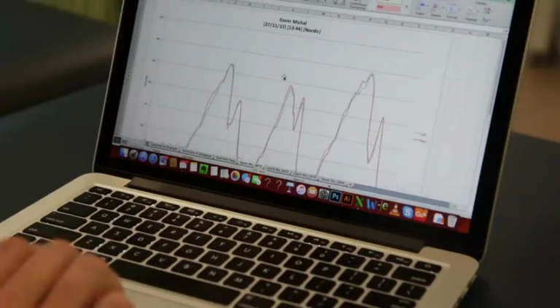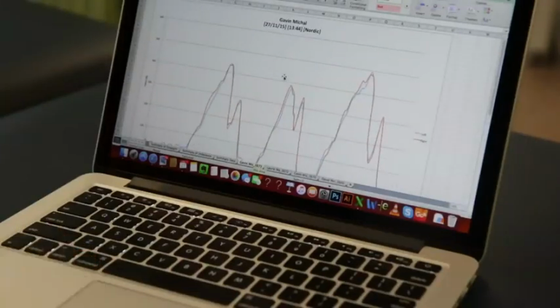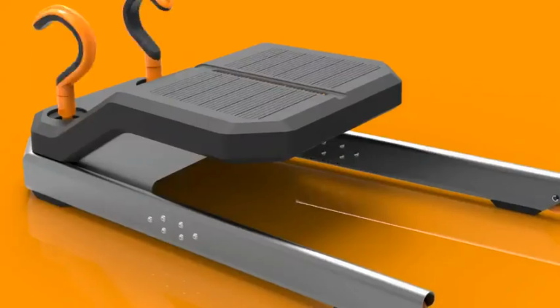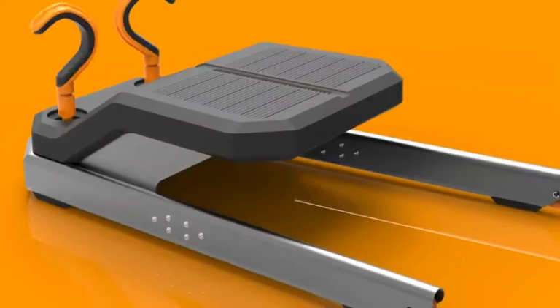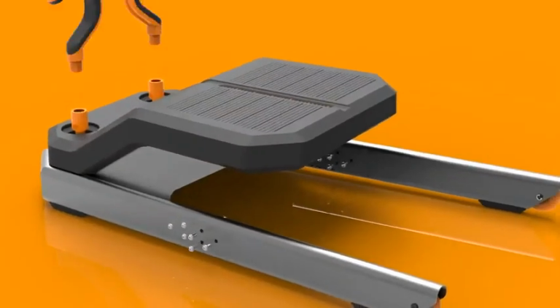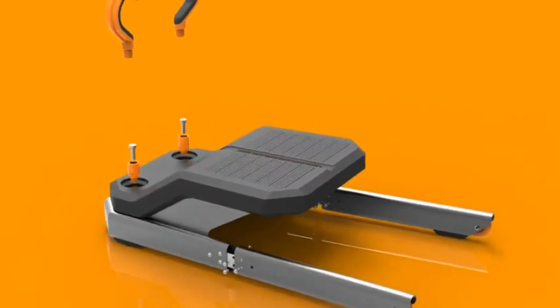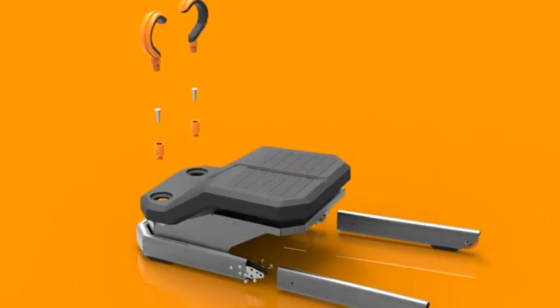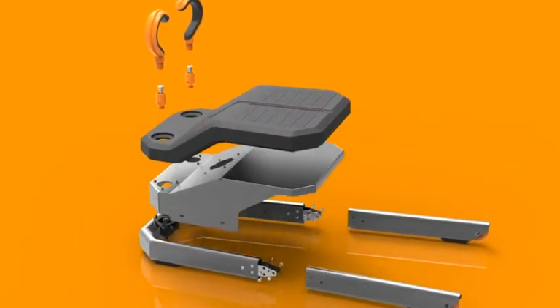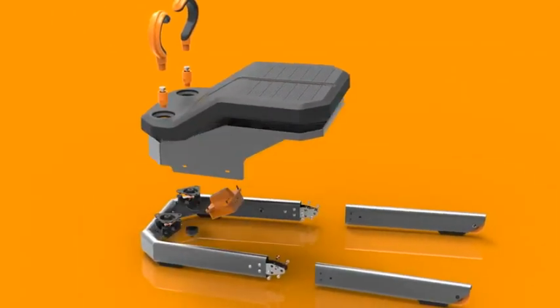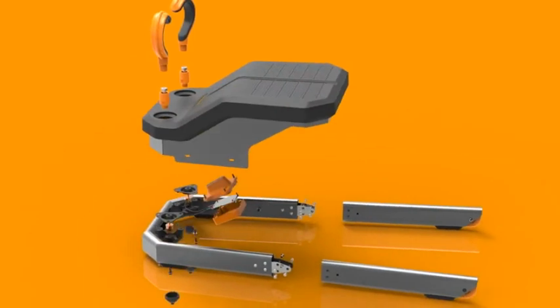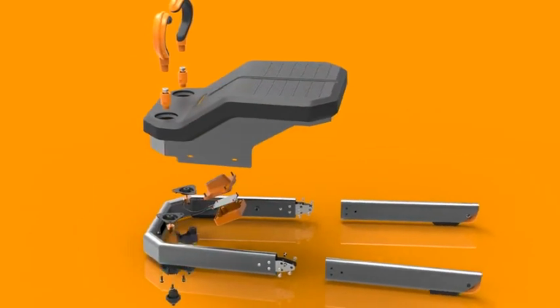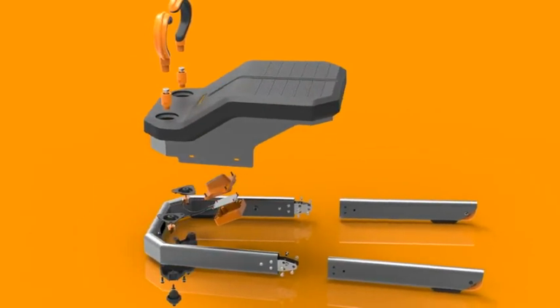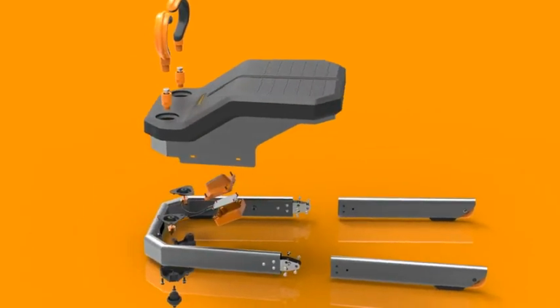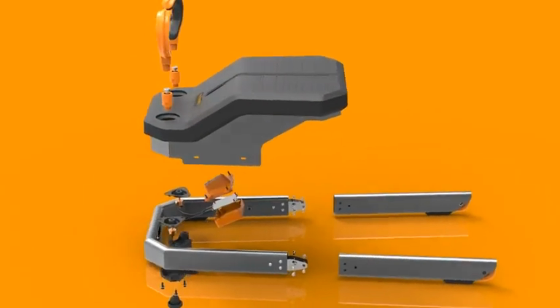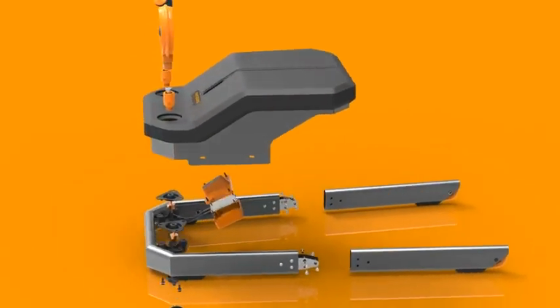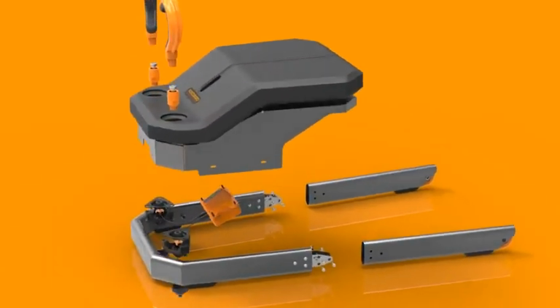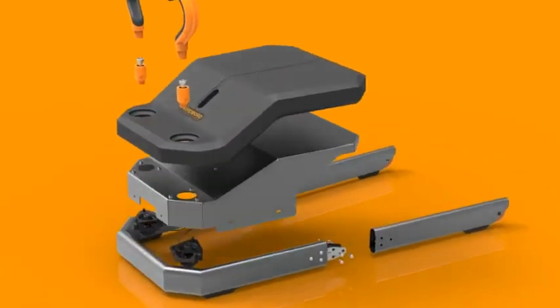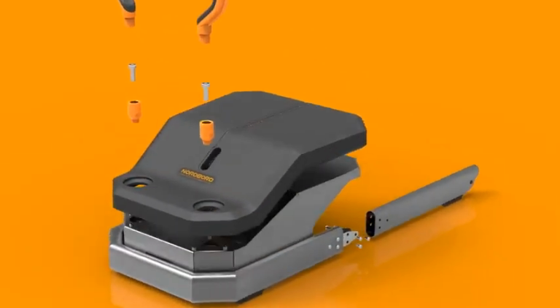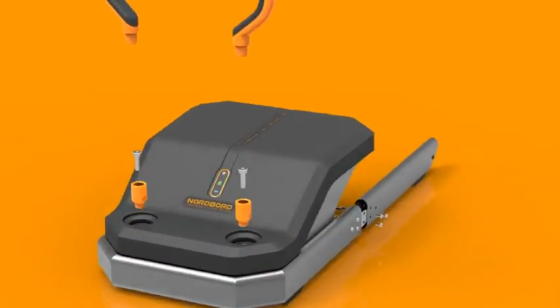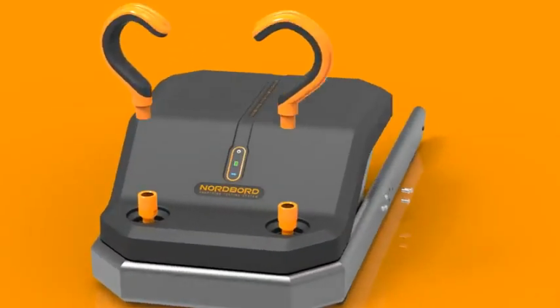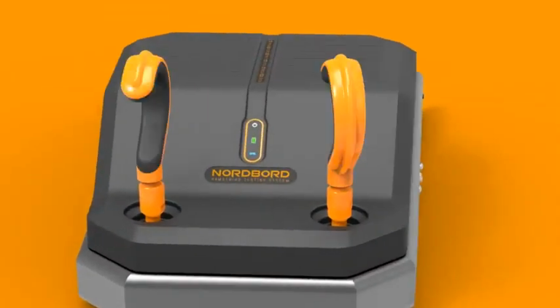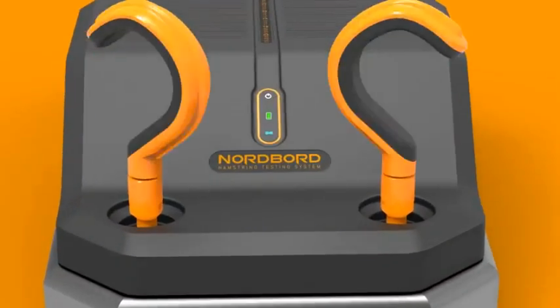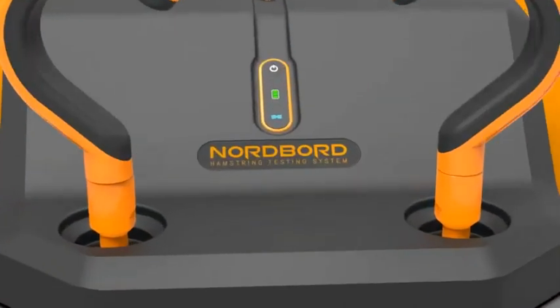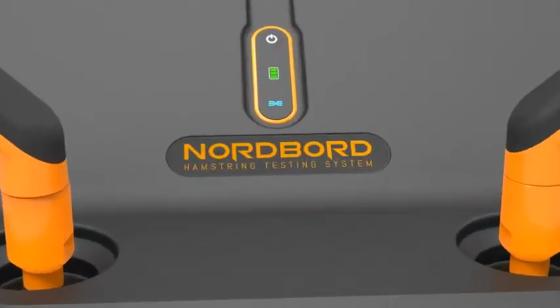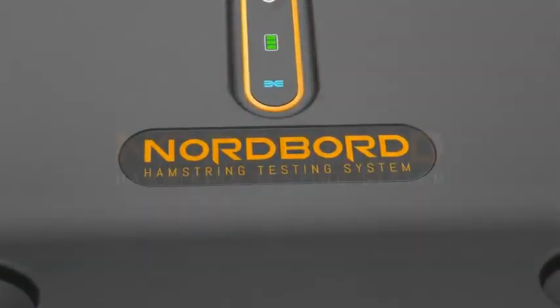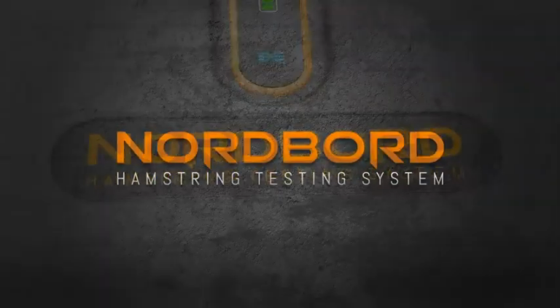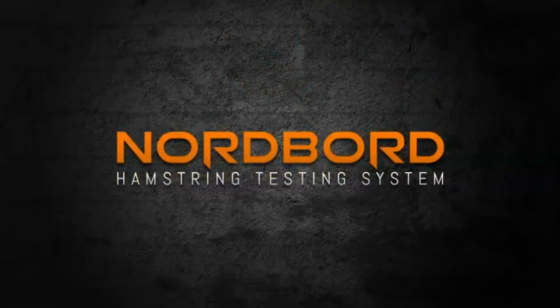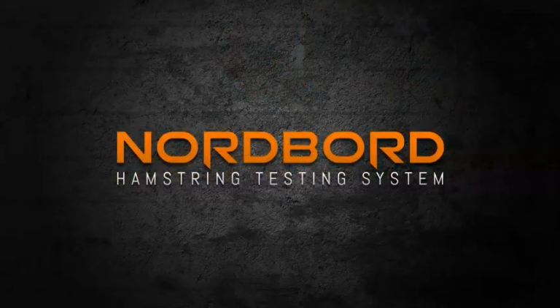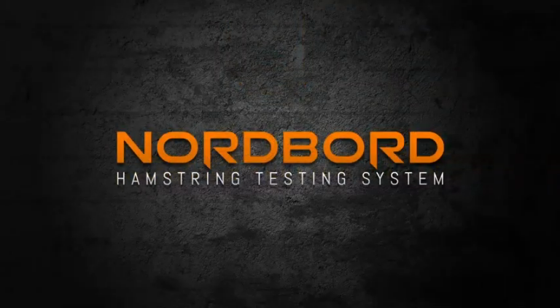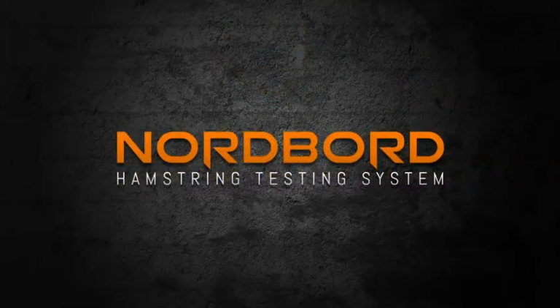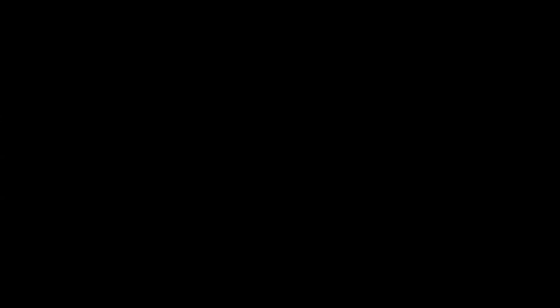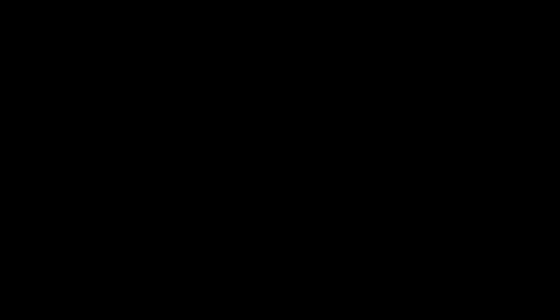Introducing the Nordboard Hamstring Testing System. To get yours and get on board, contact VALD Performance now.